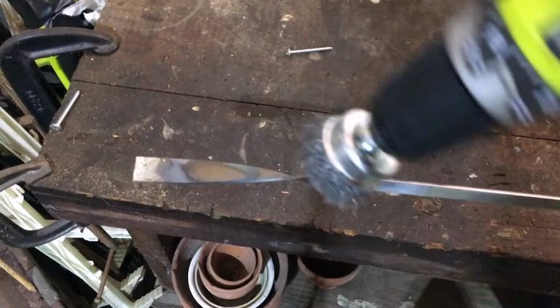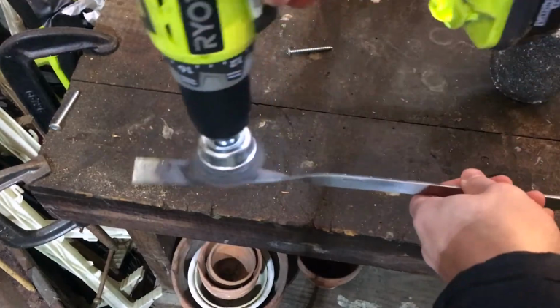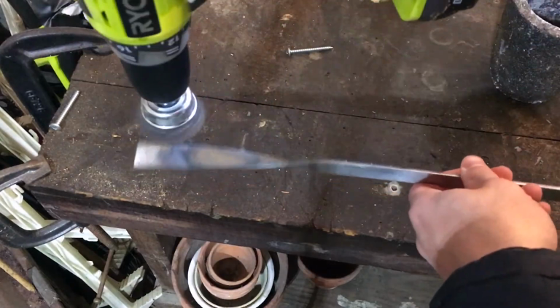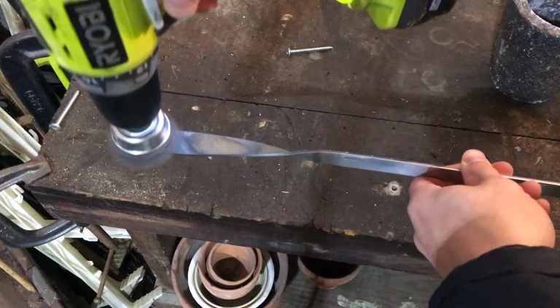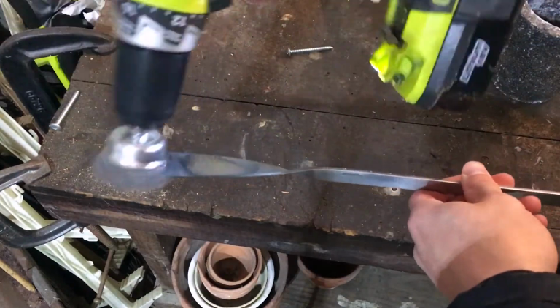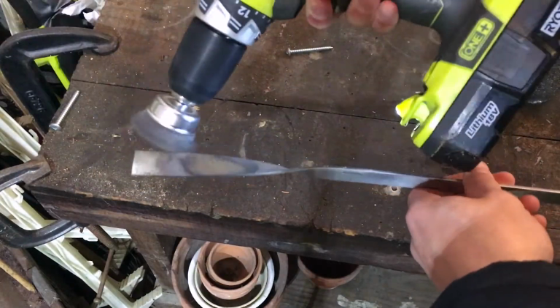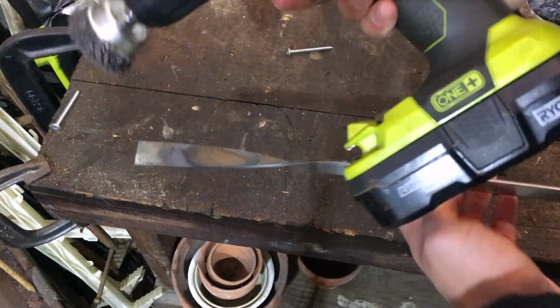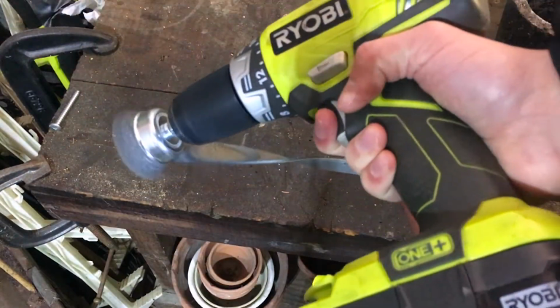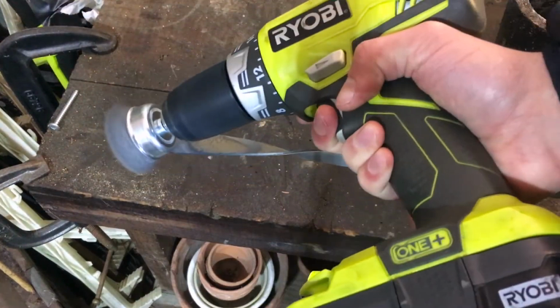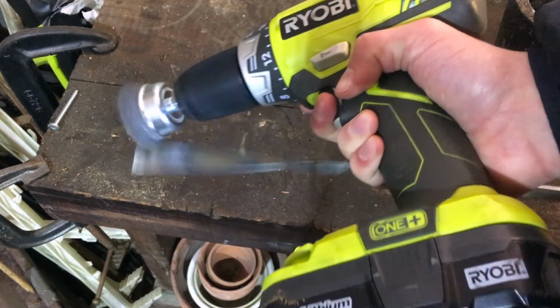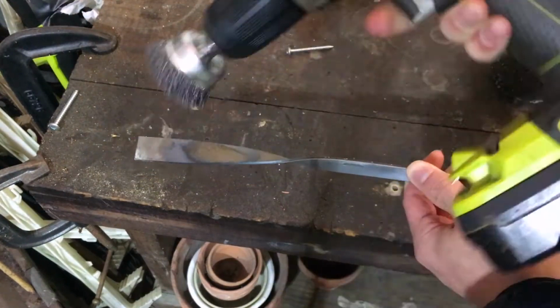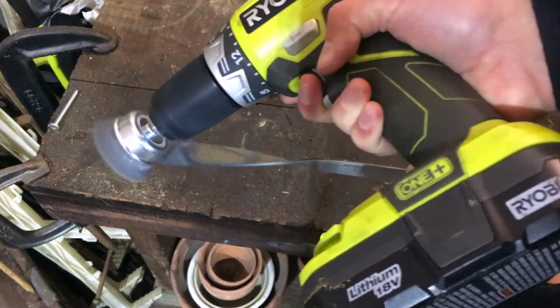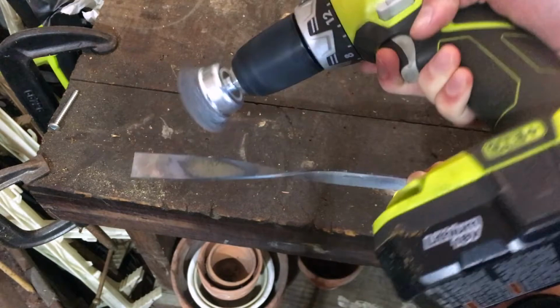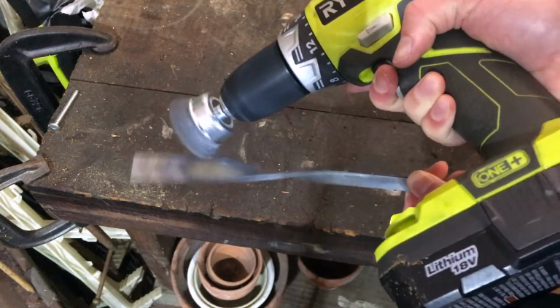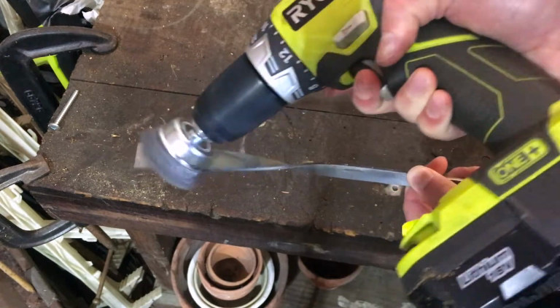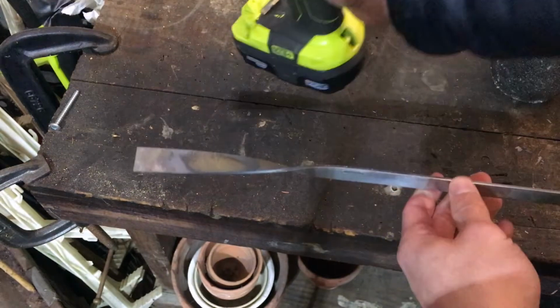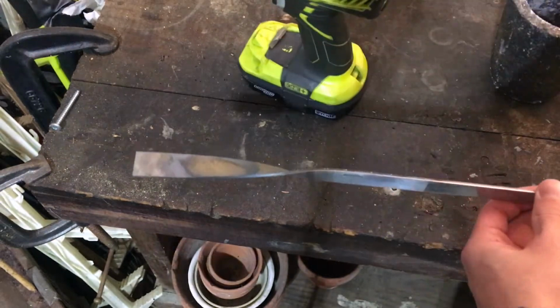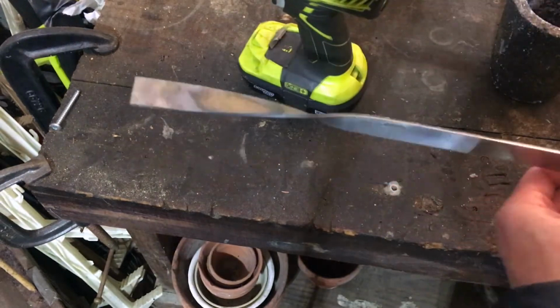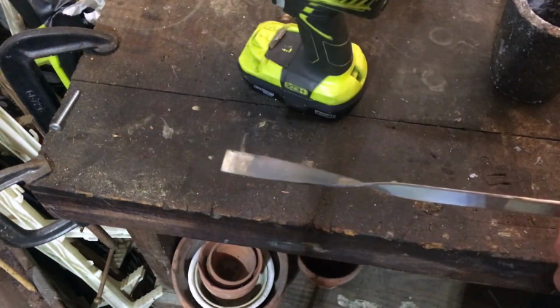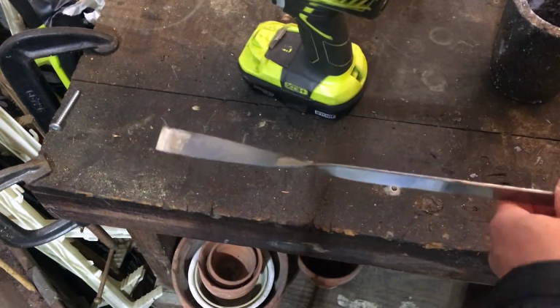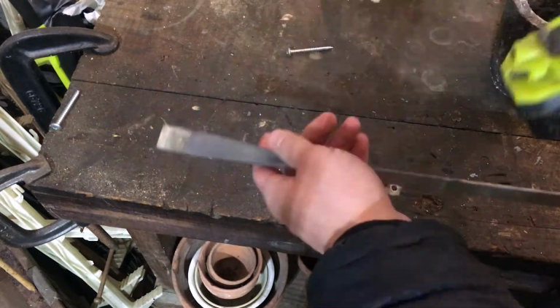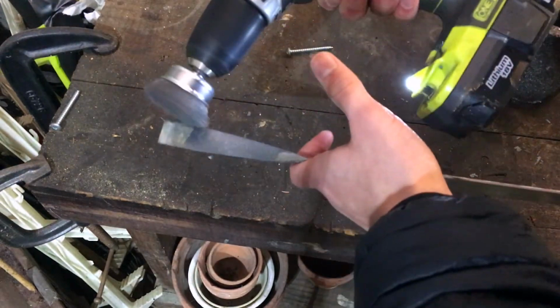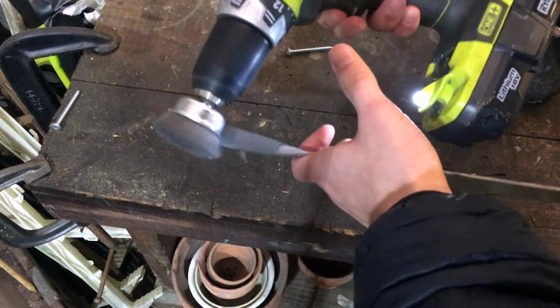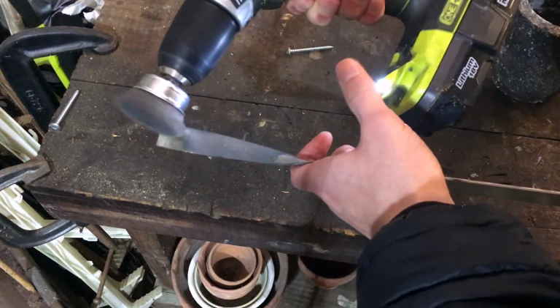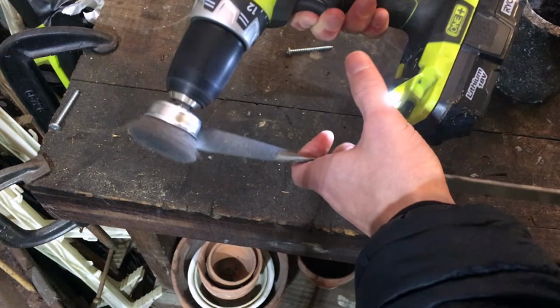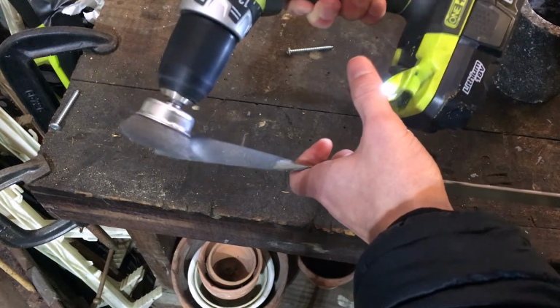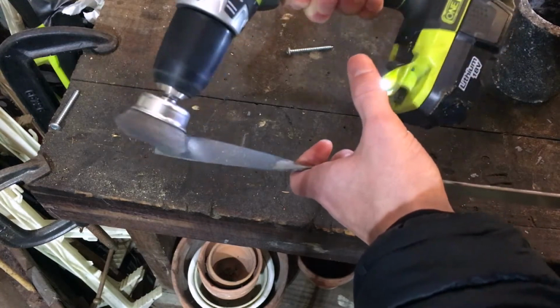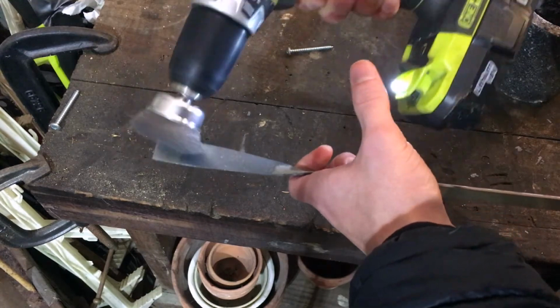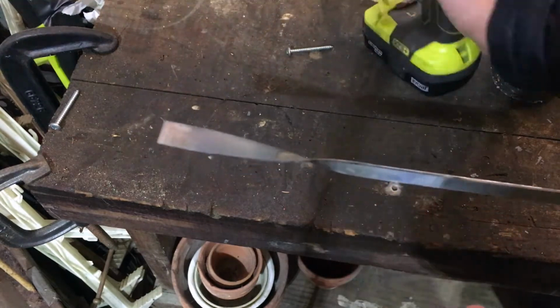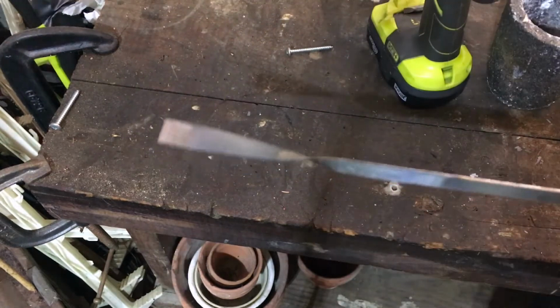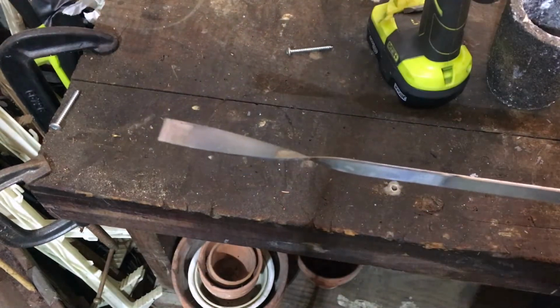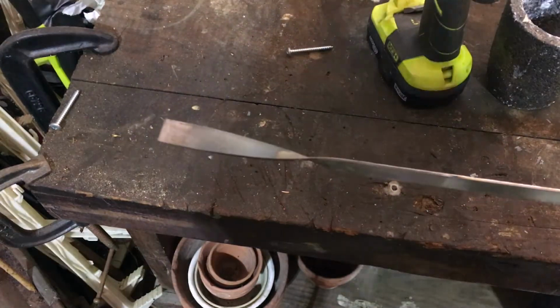This here is an optional step. Since I used zinc plated steel, some of the zinc oxidized, and I just wanted to get it off my handles, so I used a steel brush and took it off.